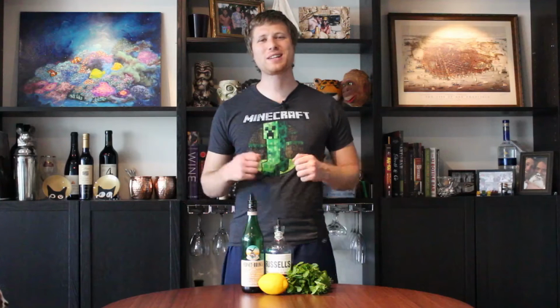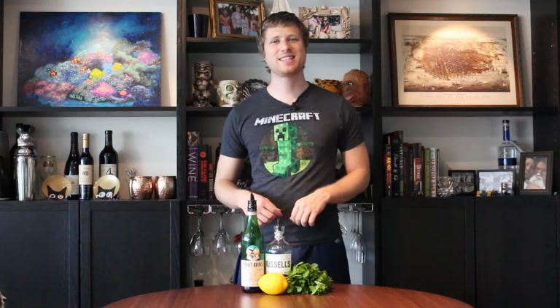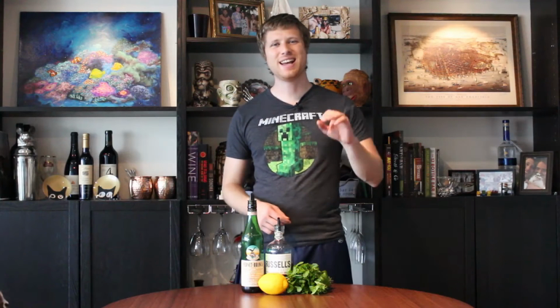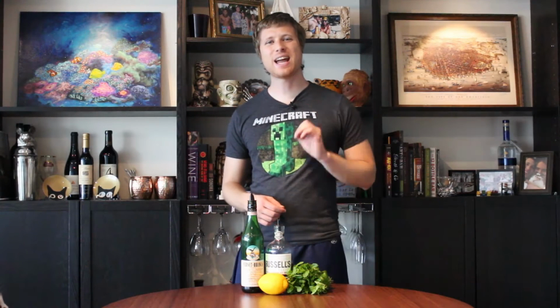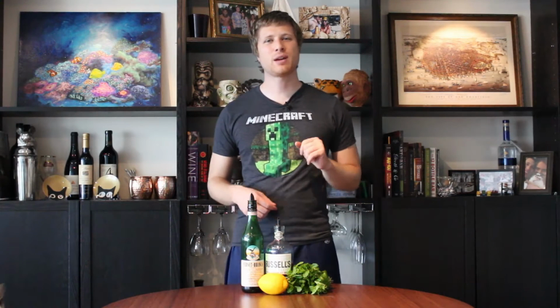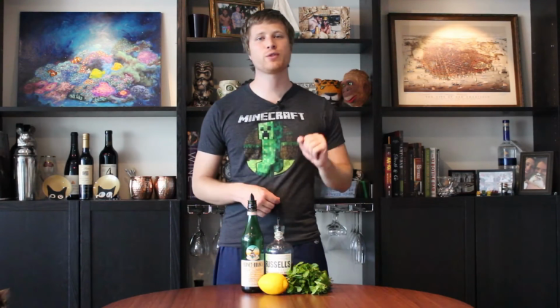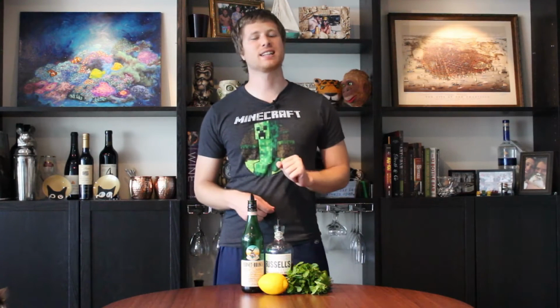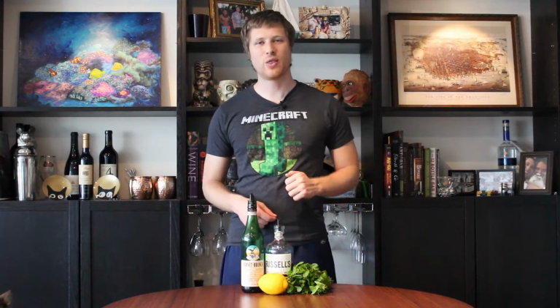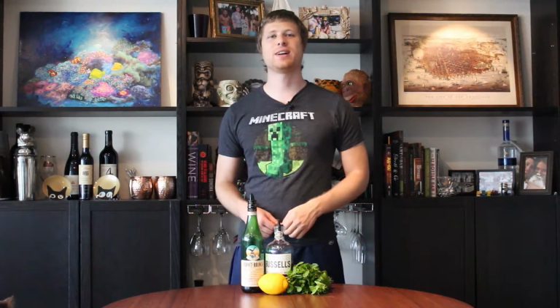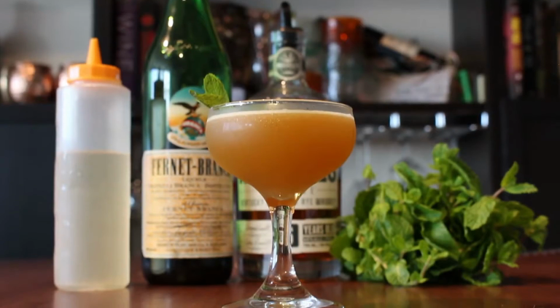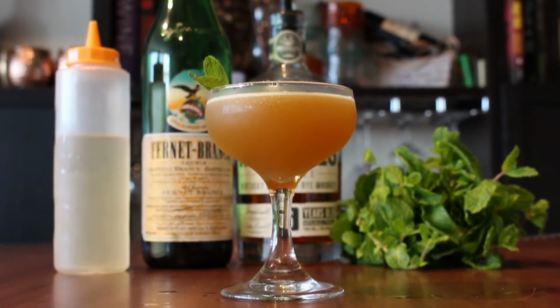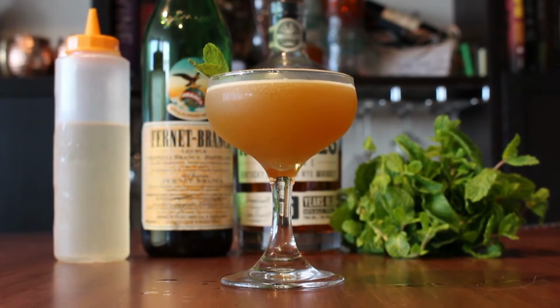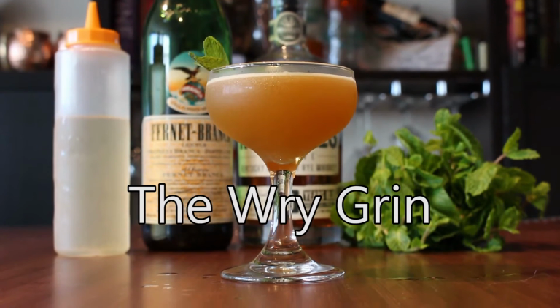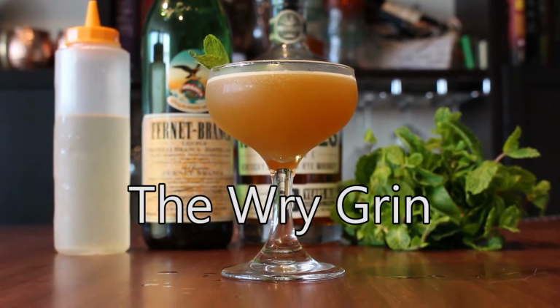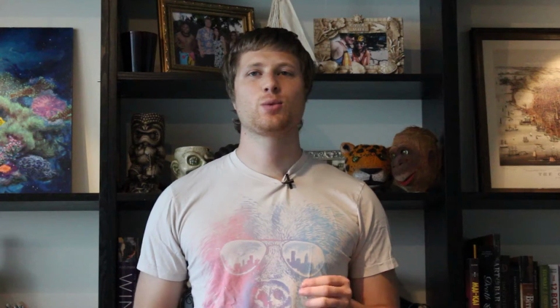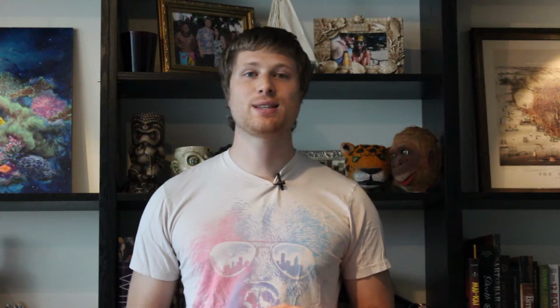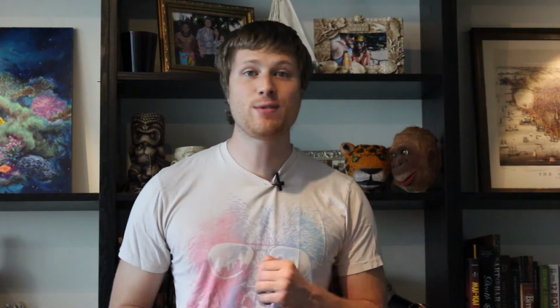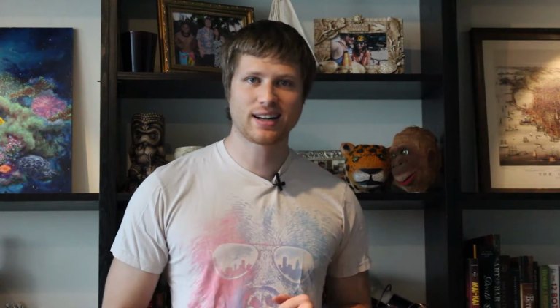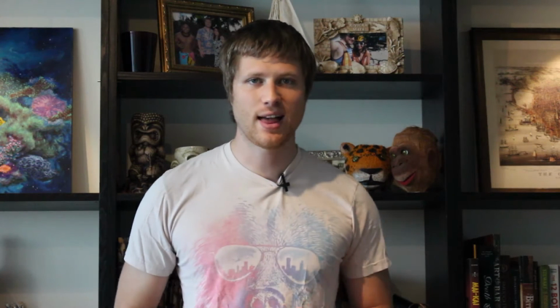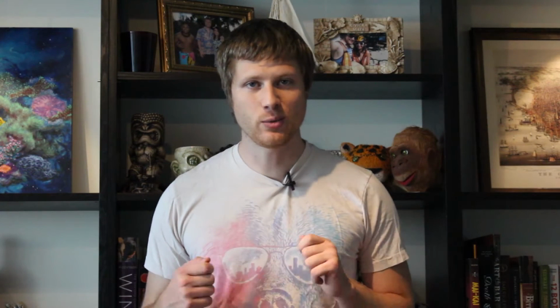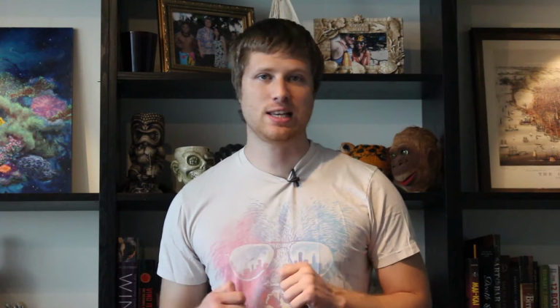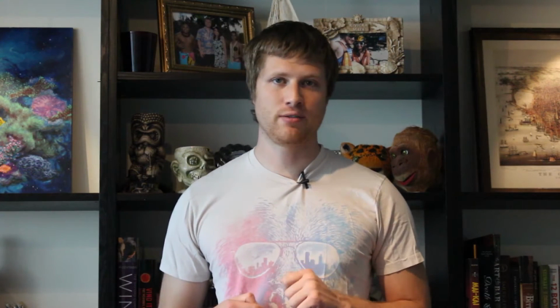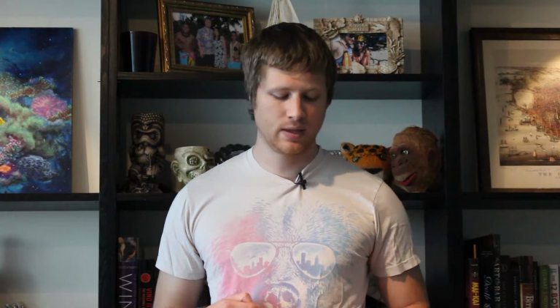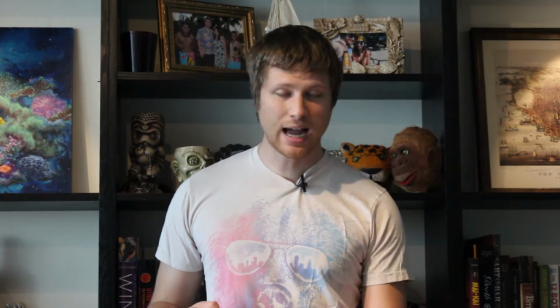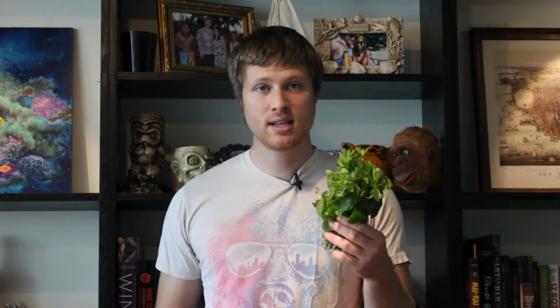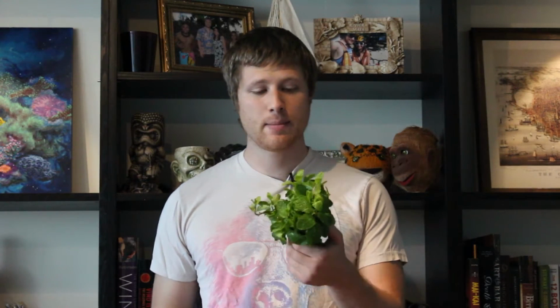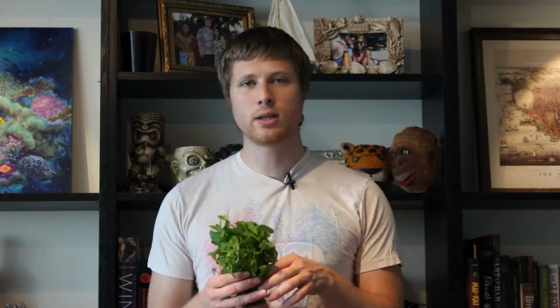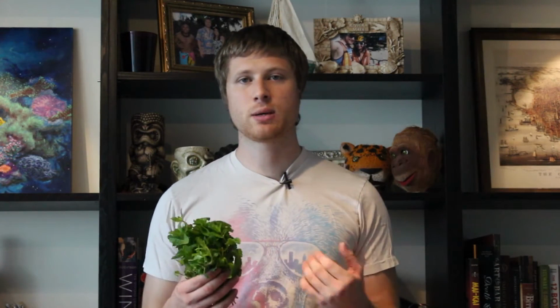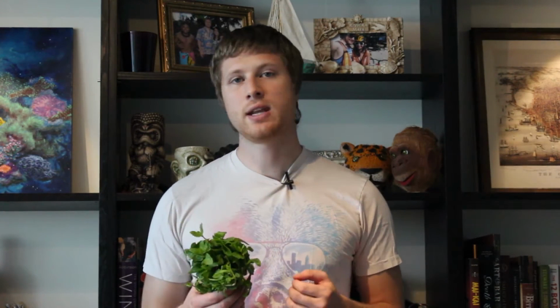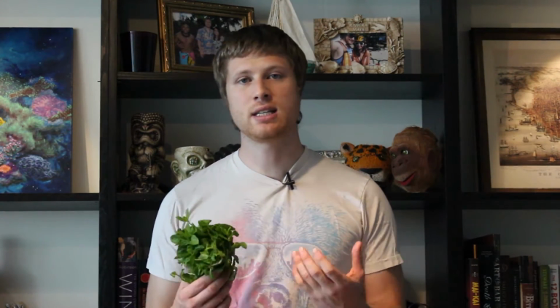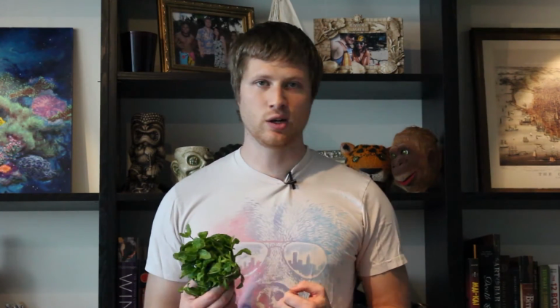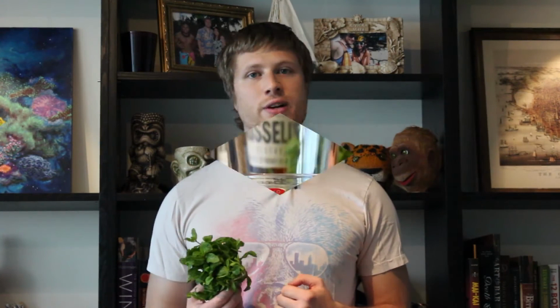You're watching Drink This Tonight, and tonight we're making my favorite Fernet cocktail, the Rye Grand. The Rye Grand is my favorite Fernet cocktail ever since it was suggested by a viewer. It's got mint and lemon, and it really helps to bring out the nice minty character of the Fernet.